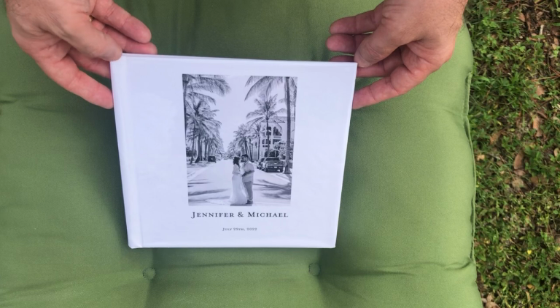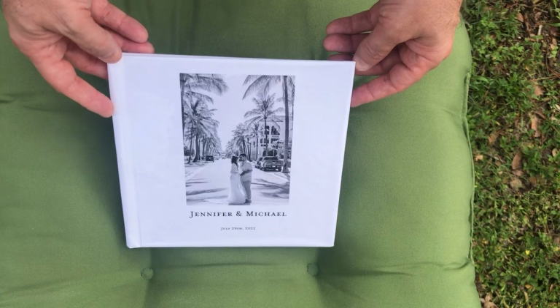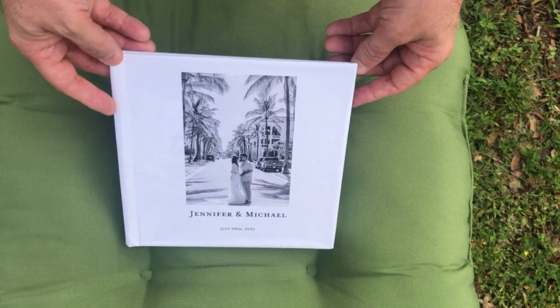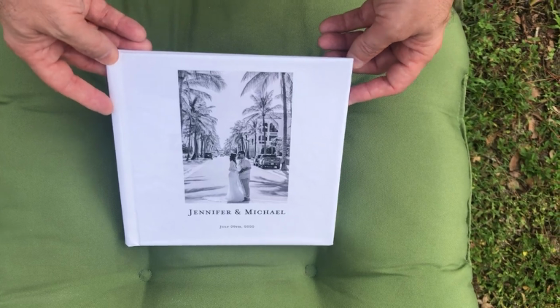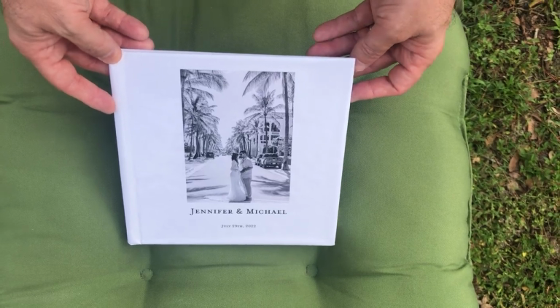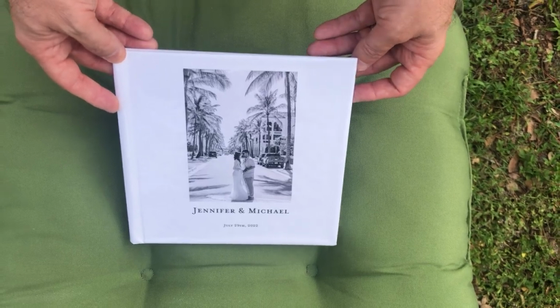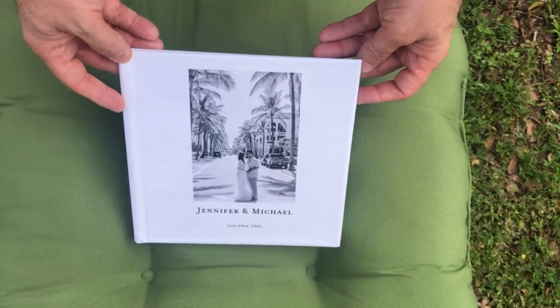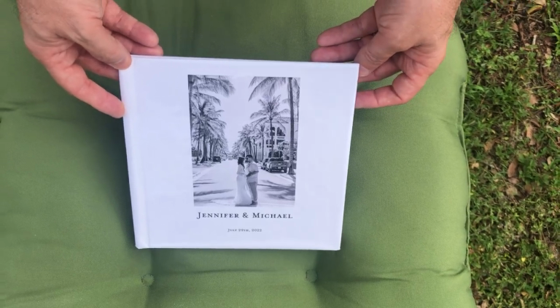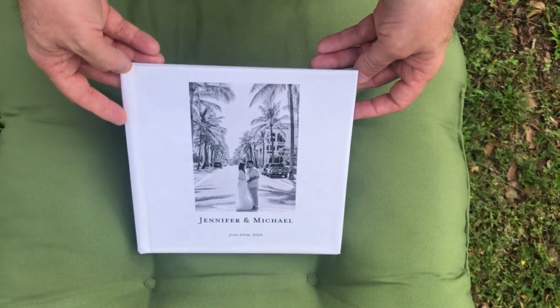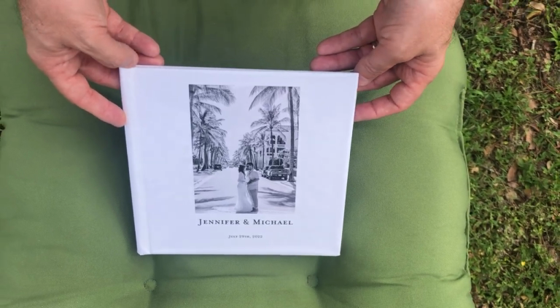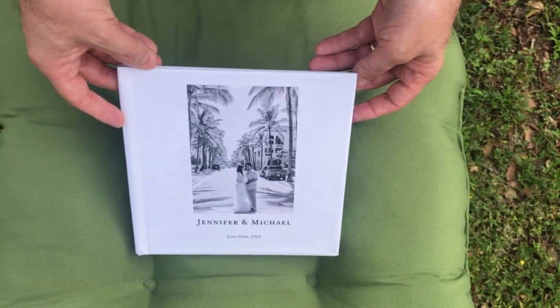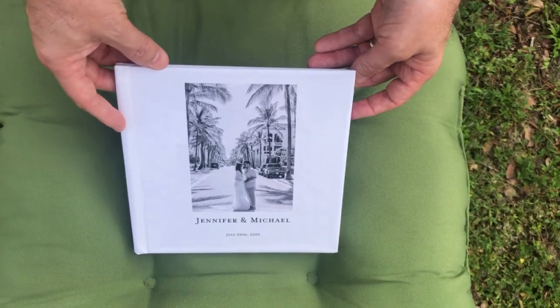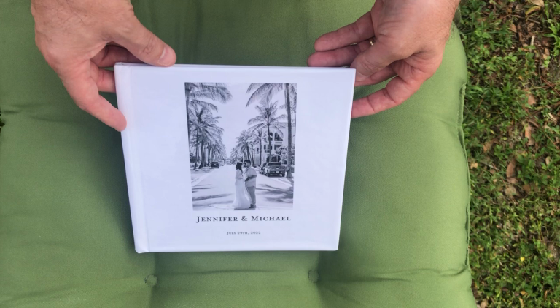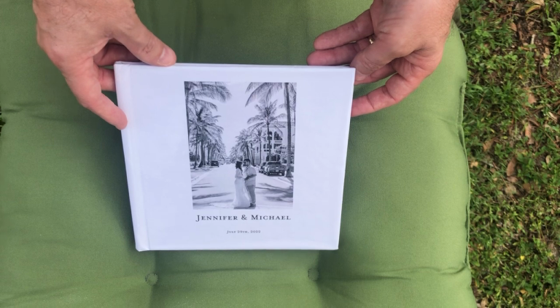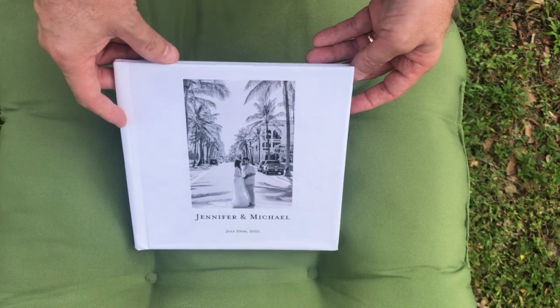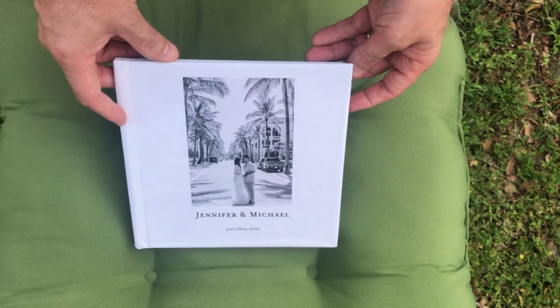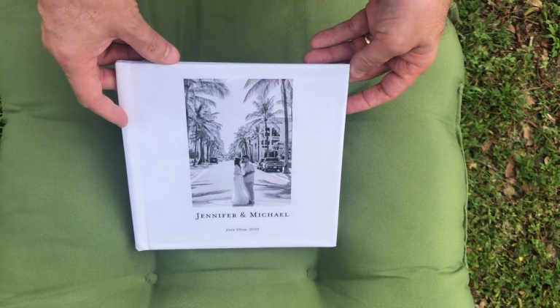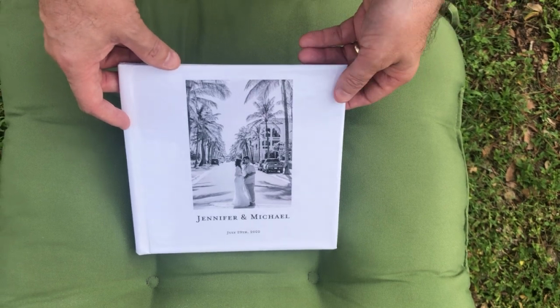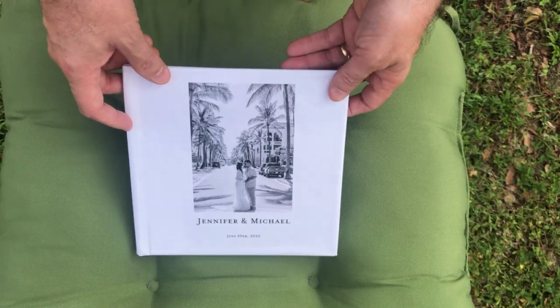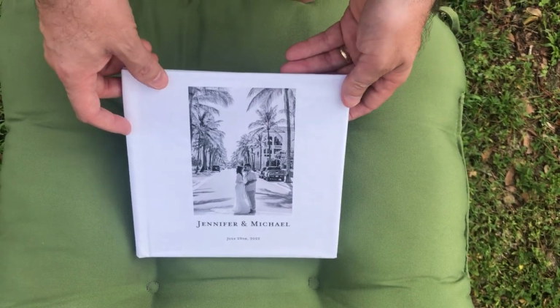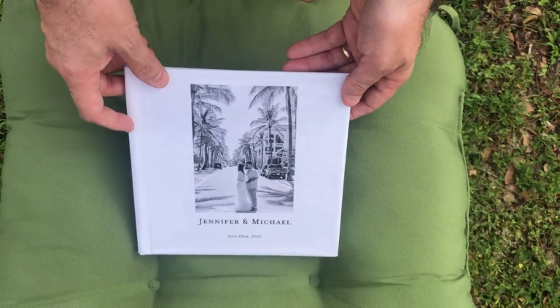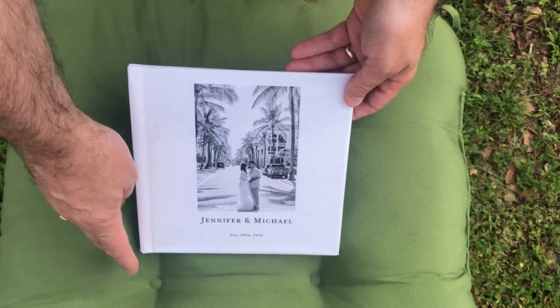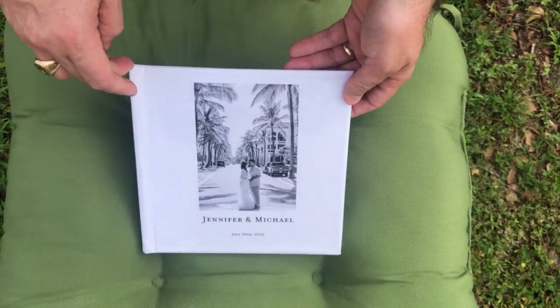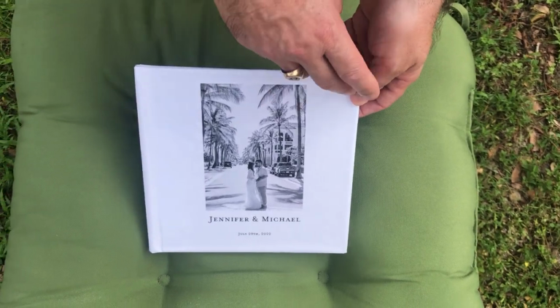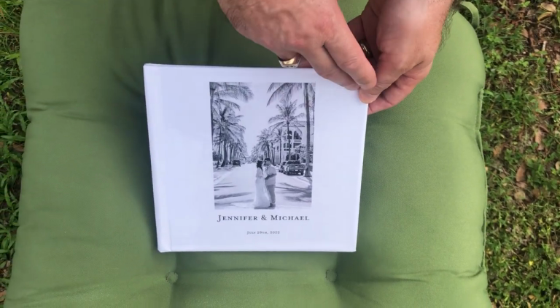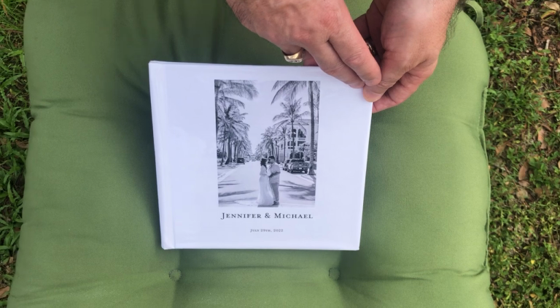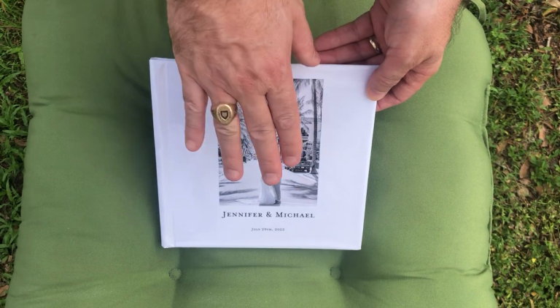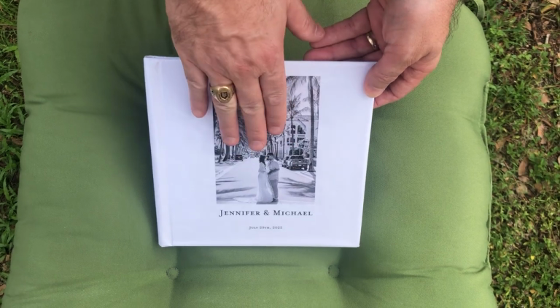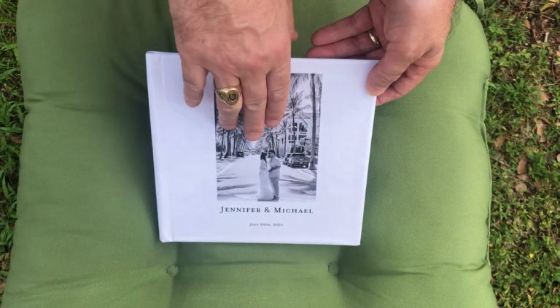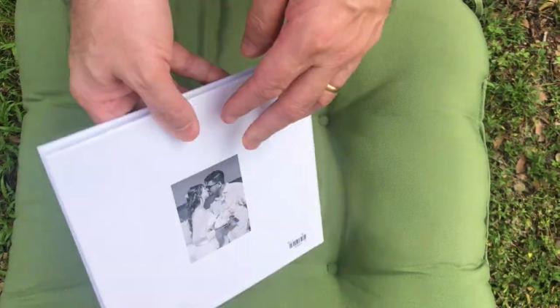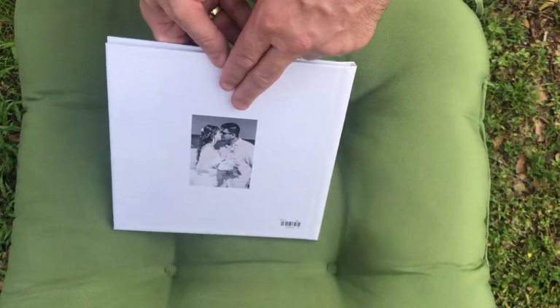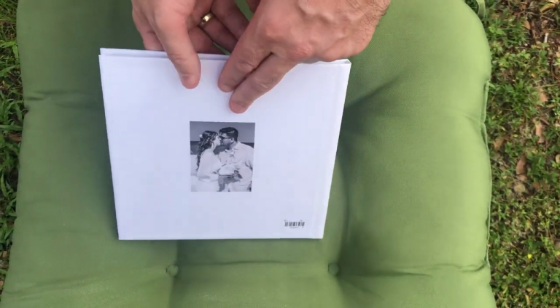Hey everybody, this is our wedding book. It is a more affordable option than our other two wedding albums. It is hardcover. It's eight inches by eight inches. You can put a photo on the cover, a photo on the back.